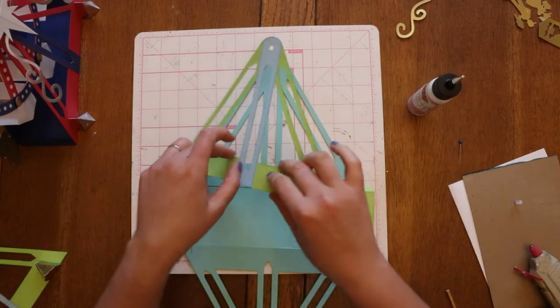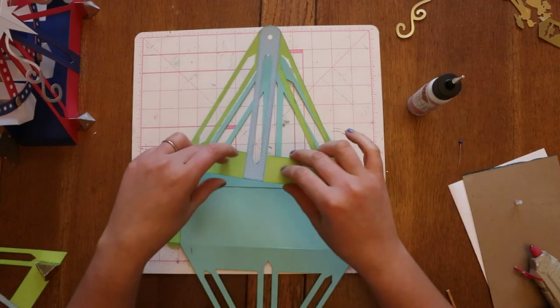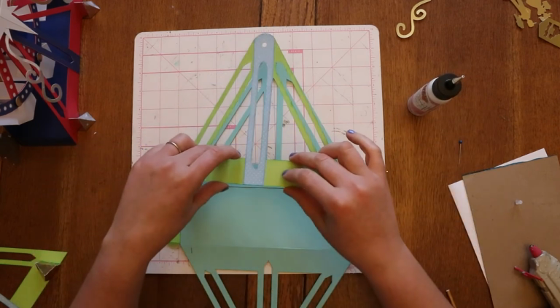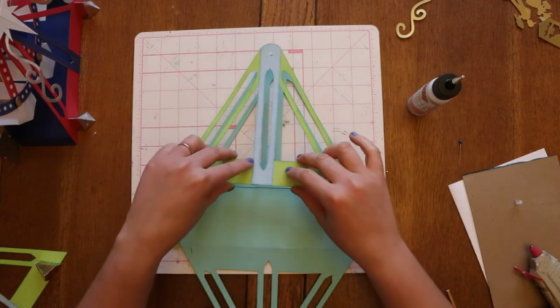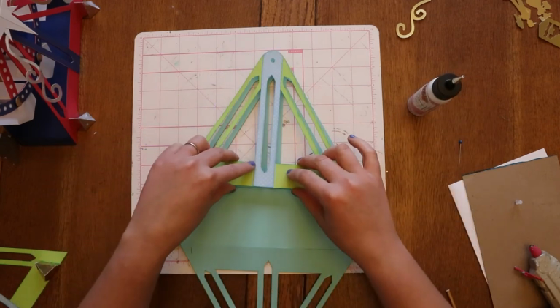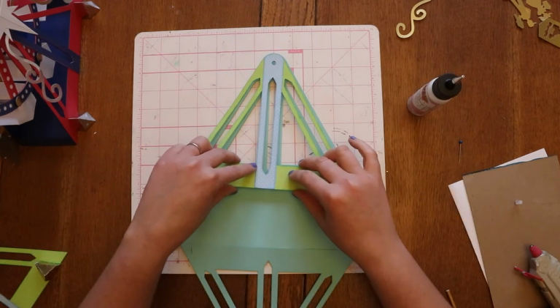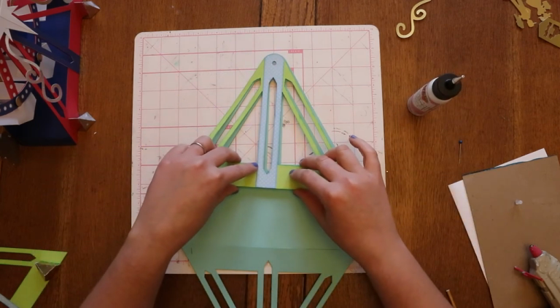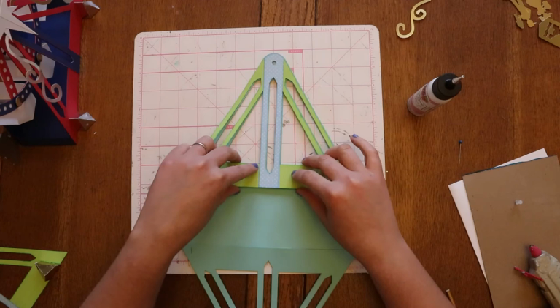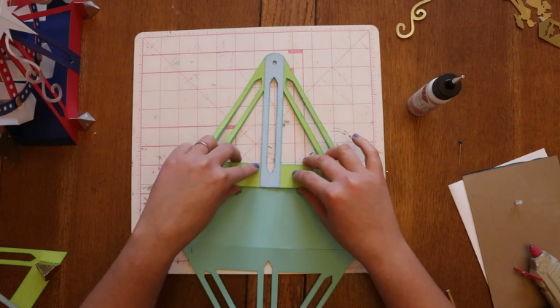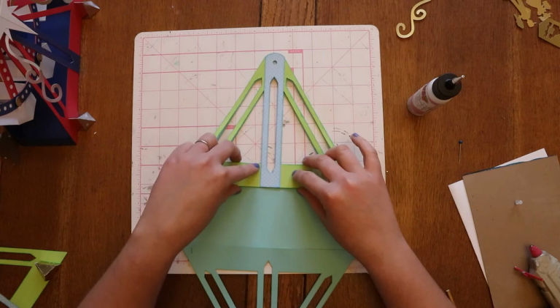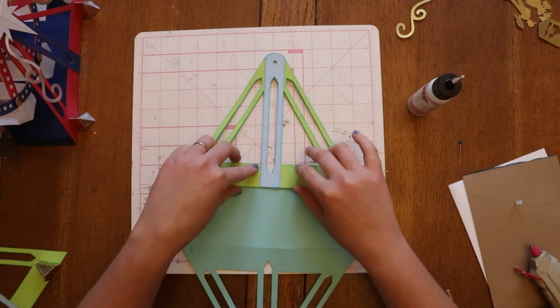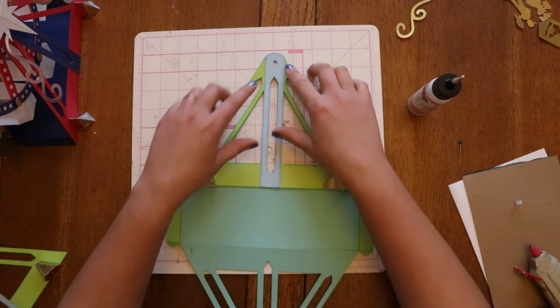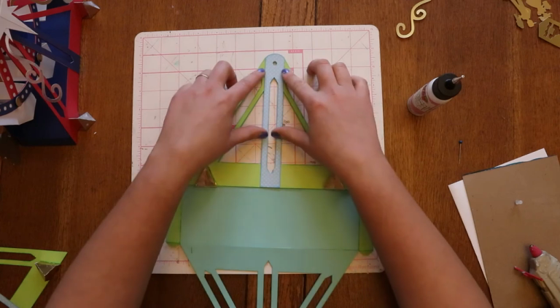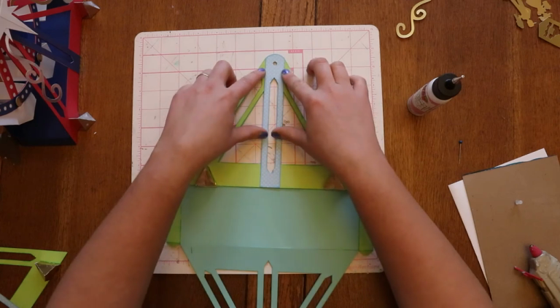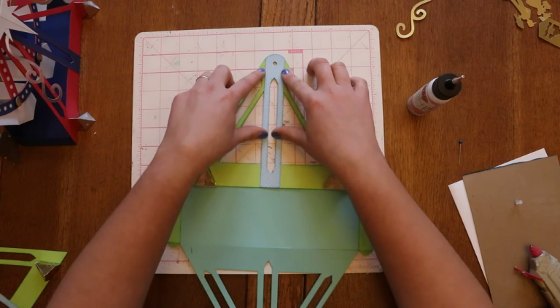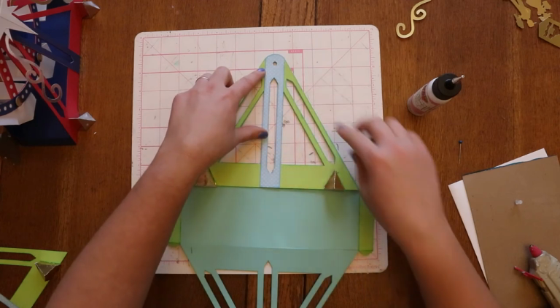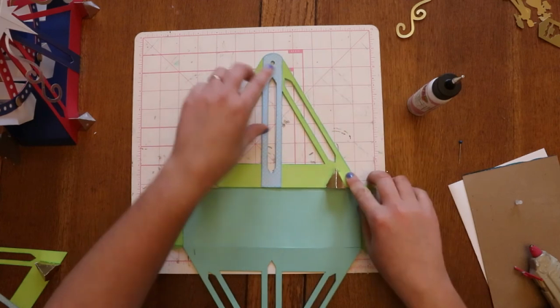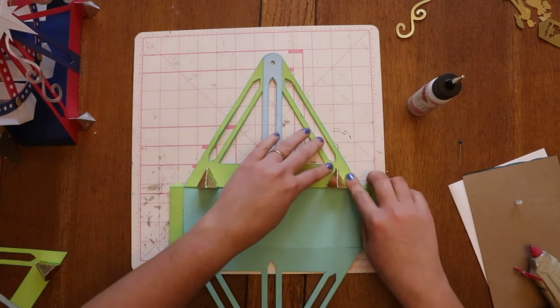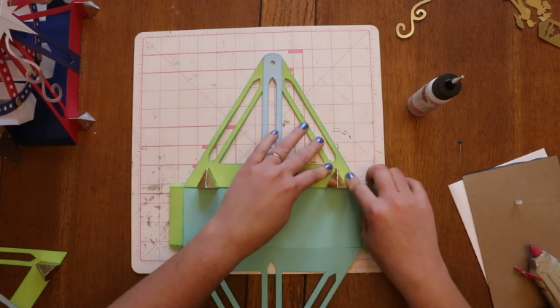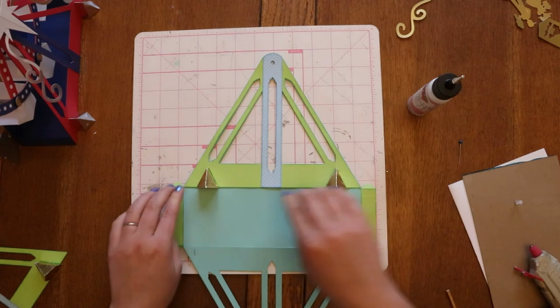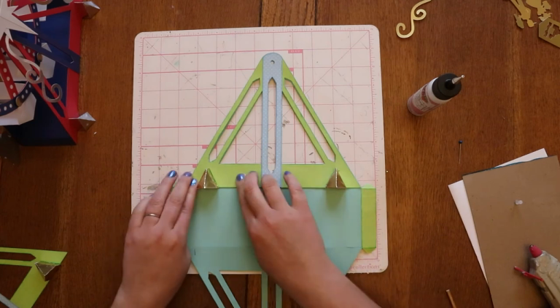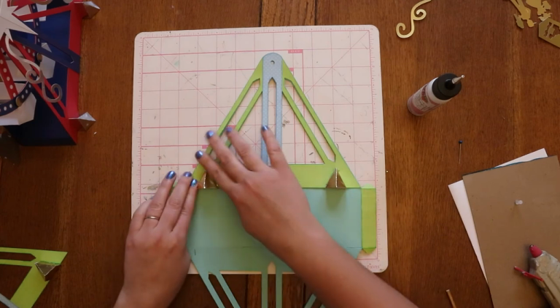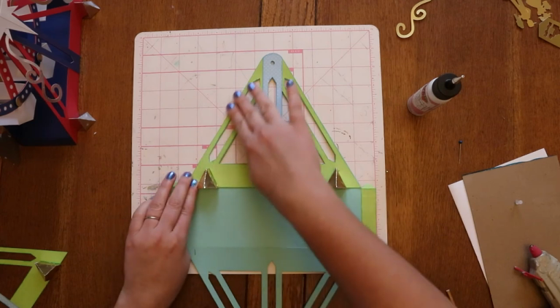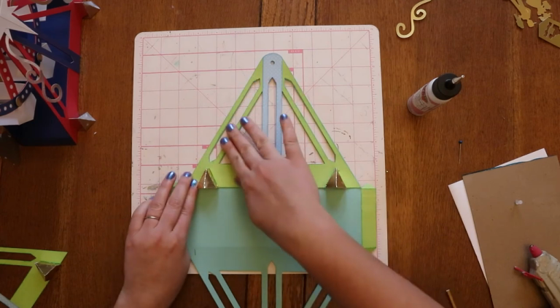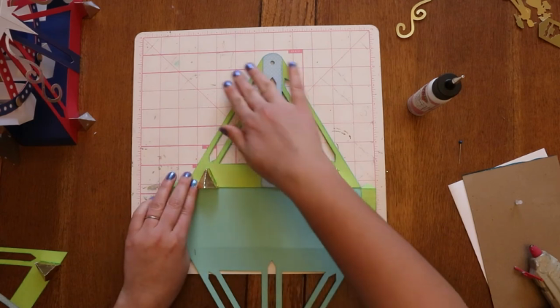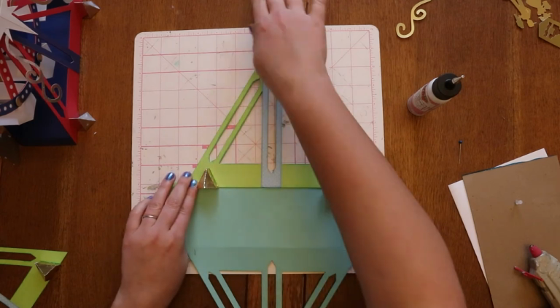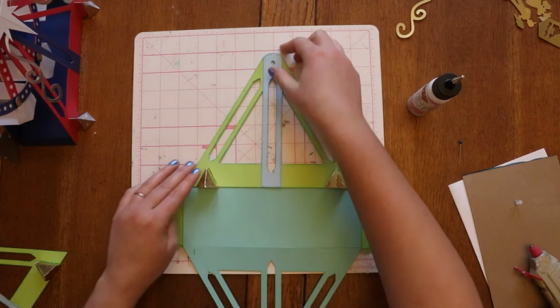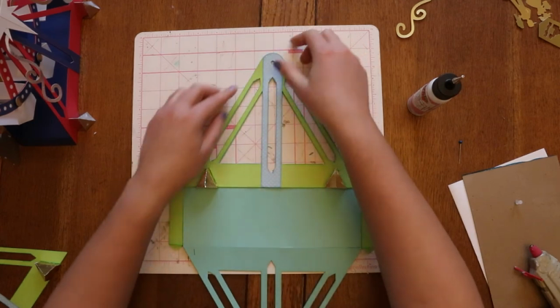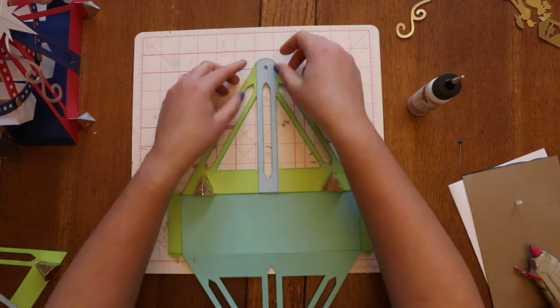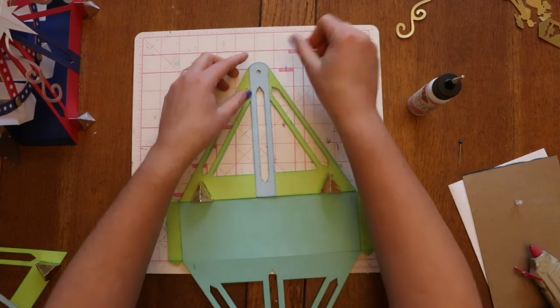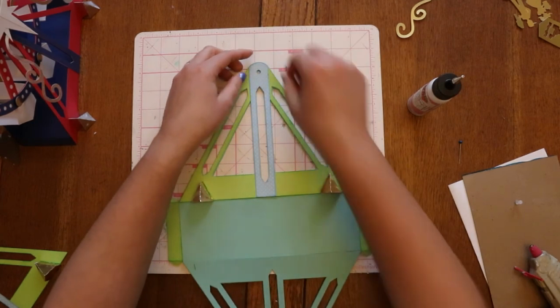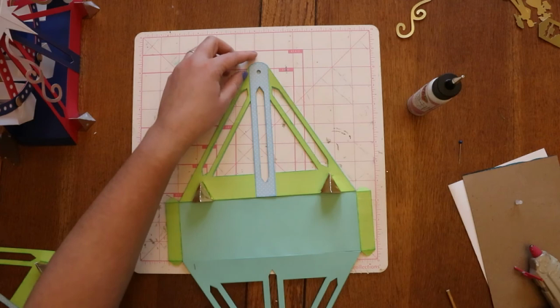I want to make sure that that circle at the top is really well placed. With all these layers, I don't want any of them really interfering with that center dowel that's going to go through there to hold onto the wheel.